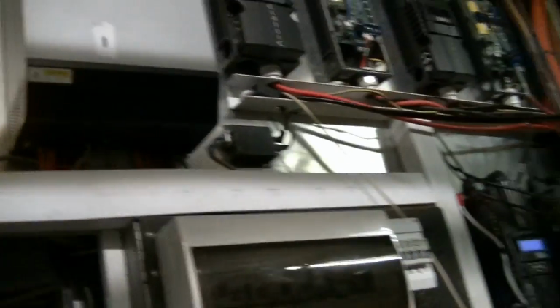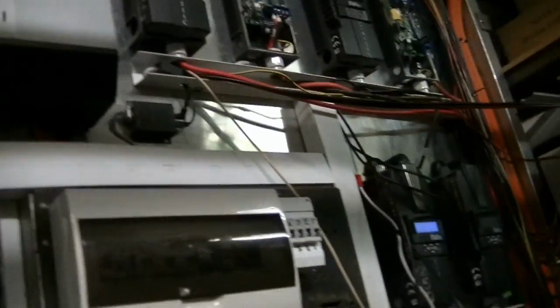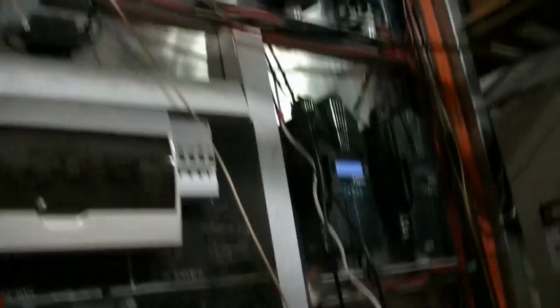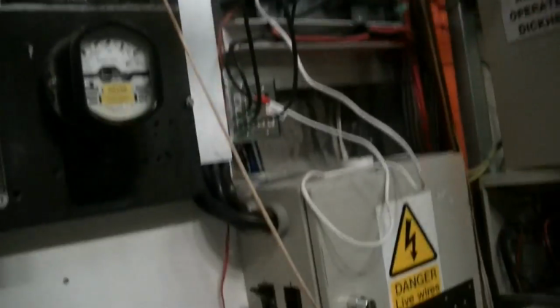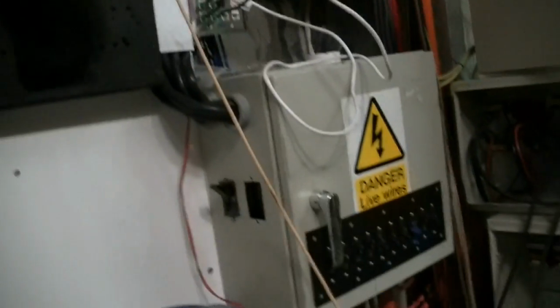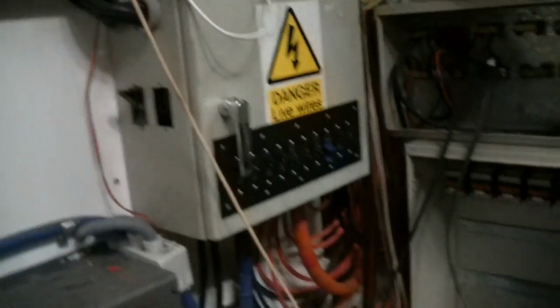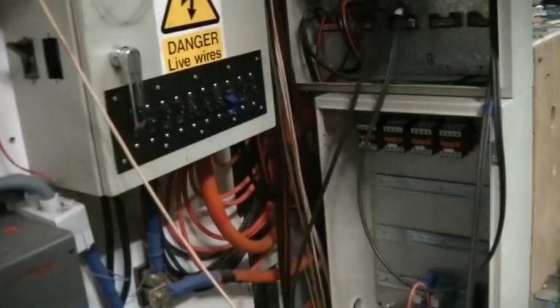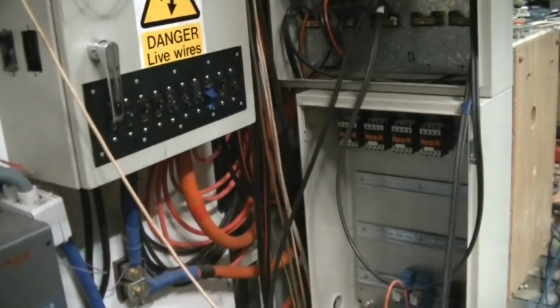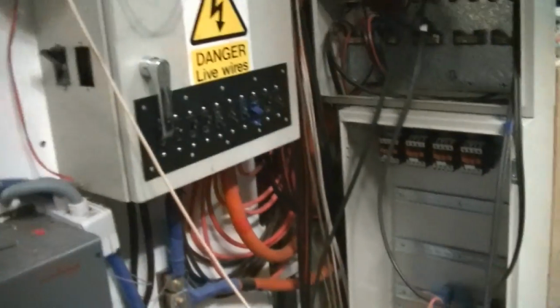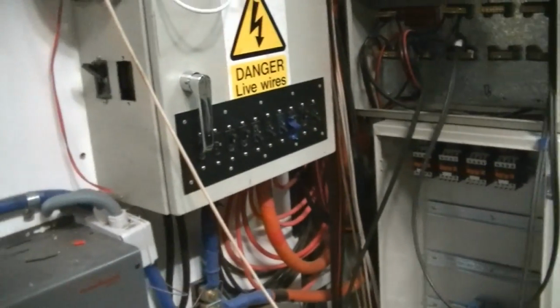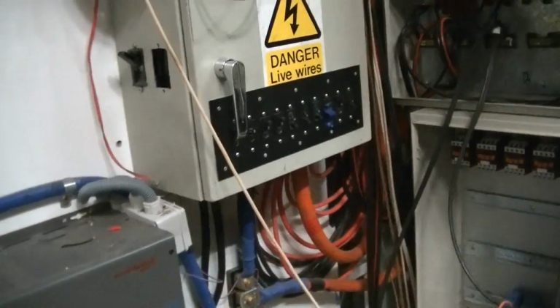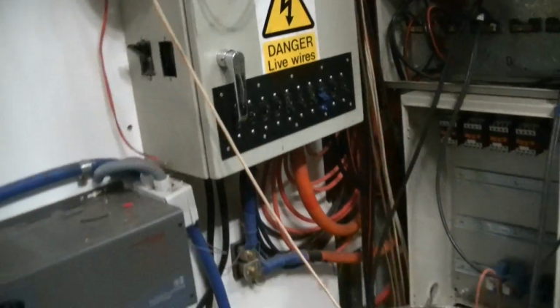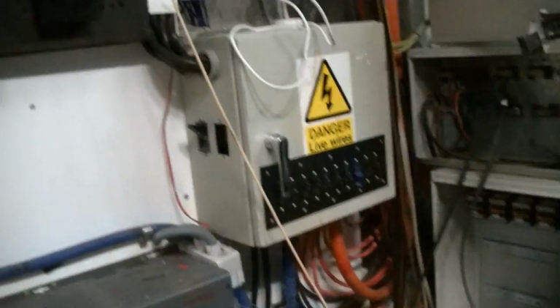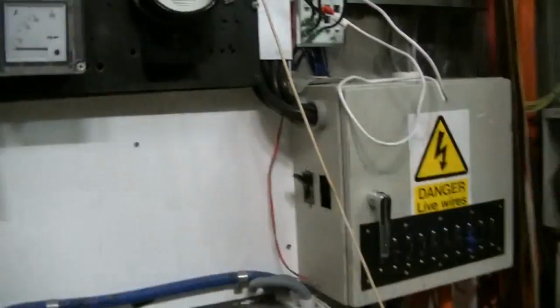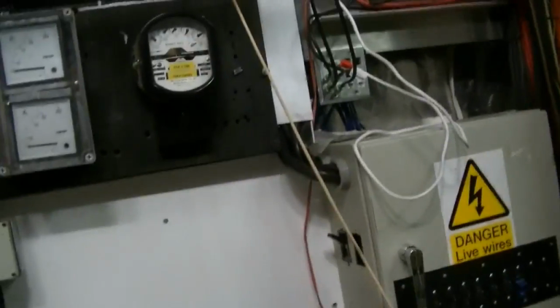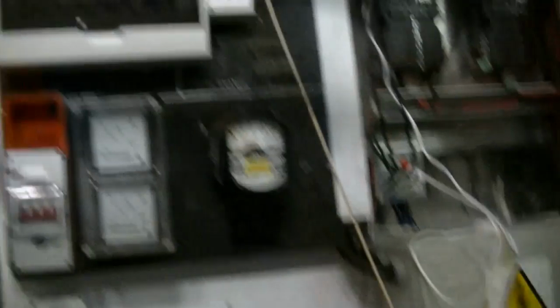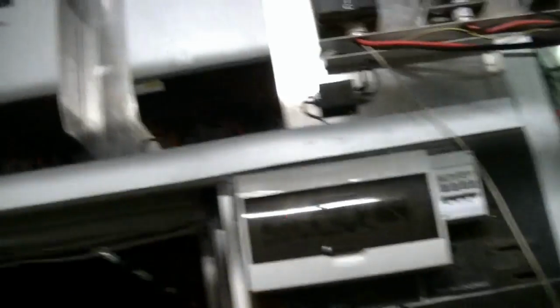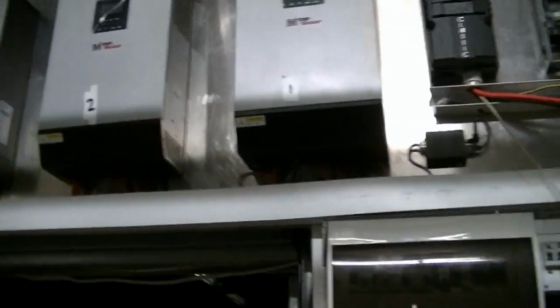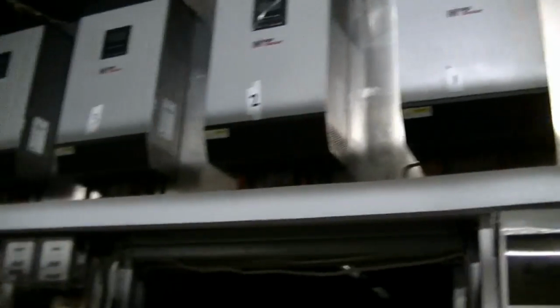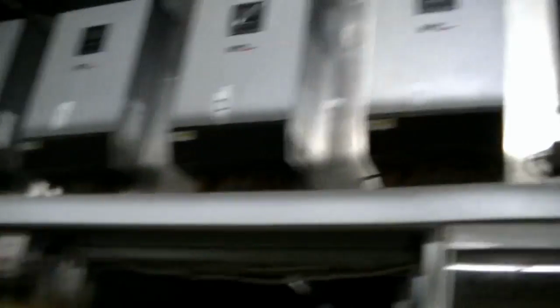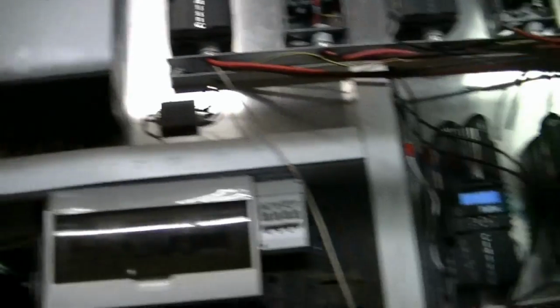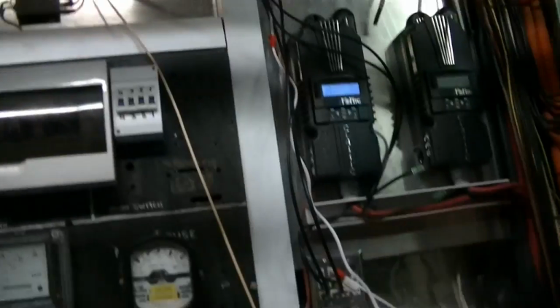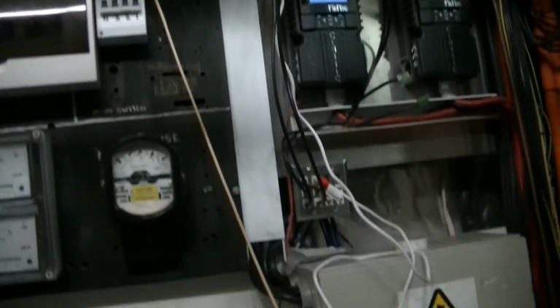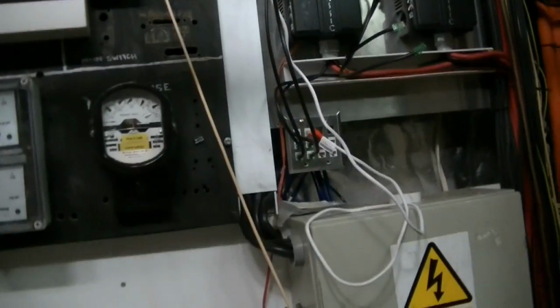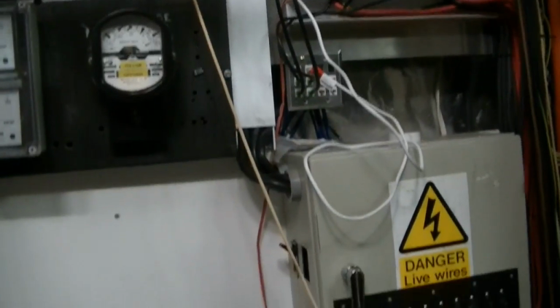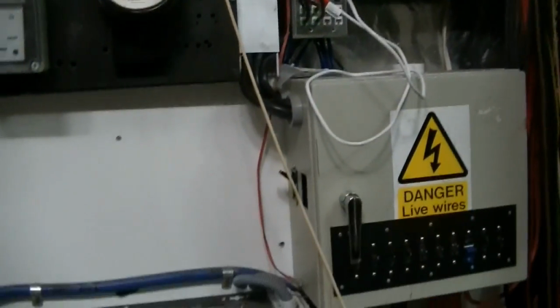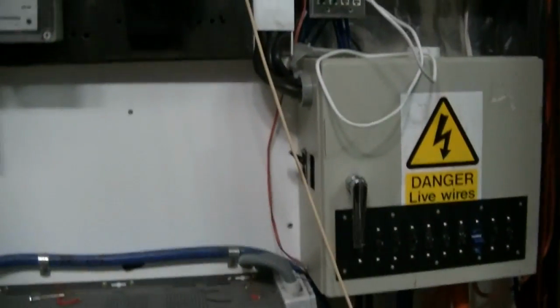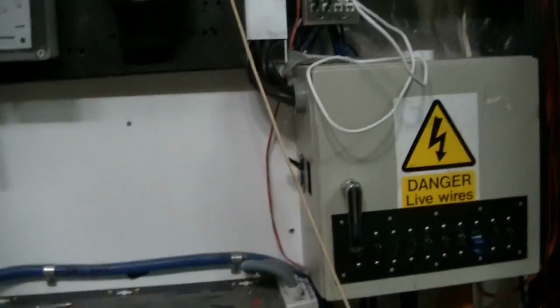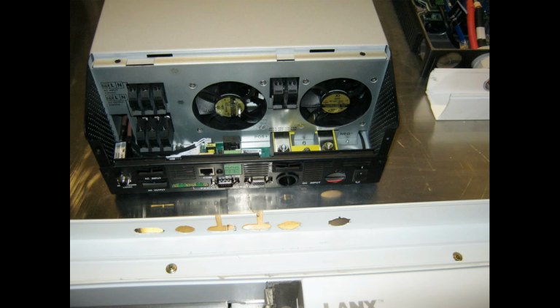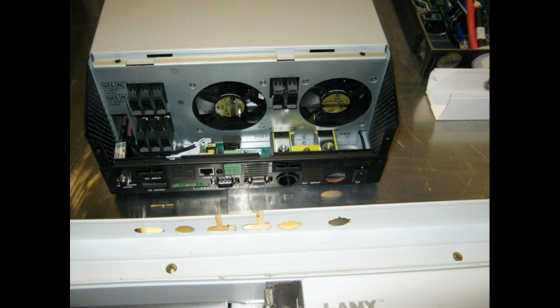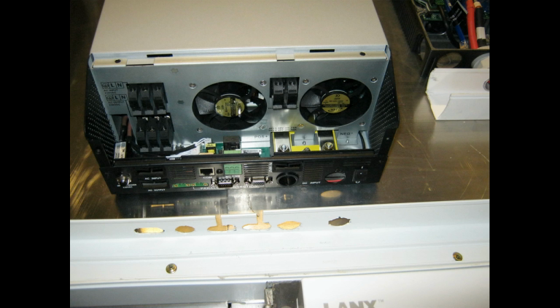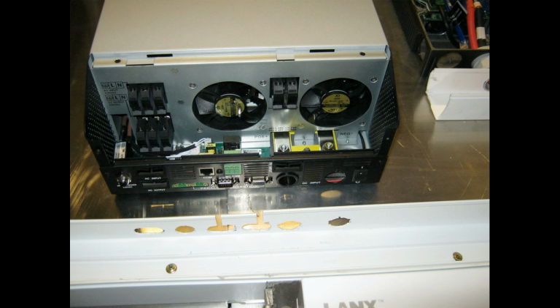Pretty well ready to turn them on. I'm going to upload this video of the inverters already wired up and ready for turning on.